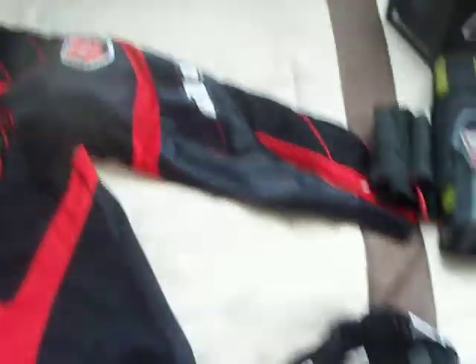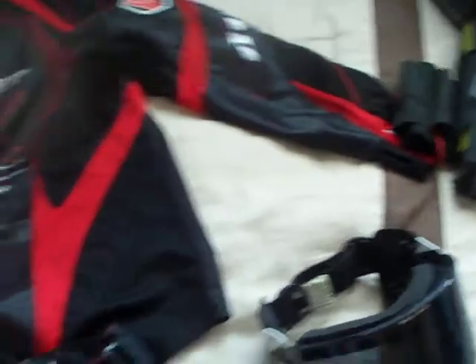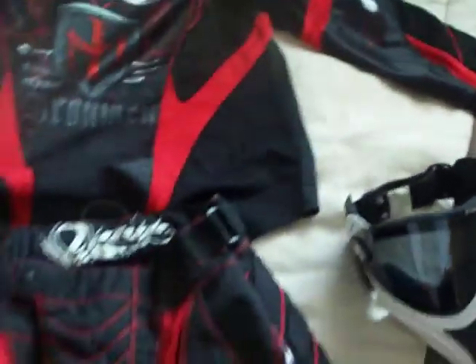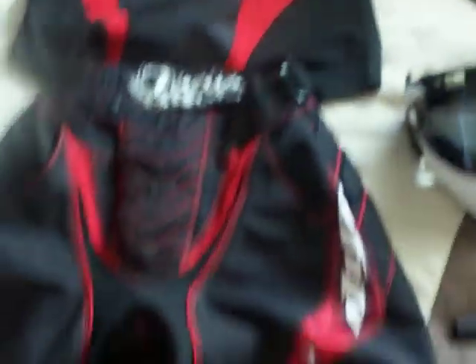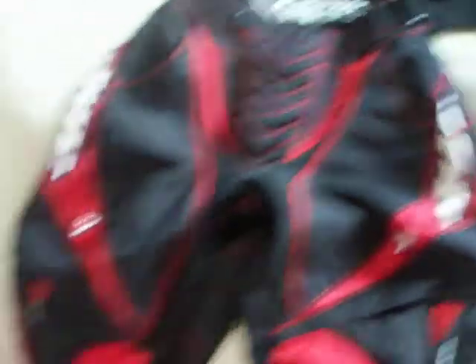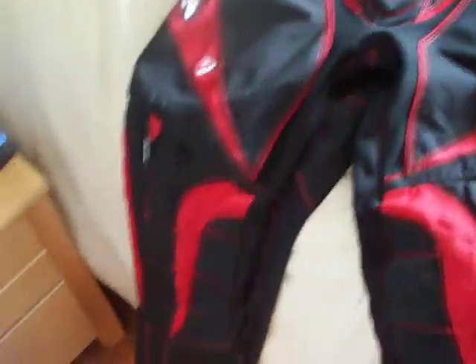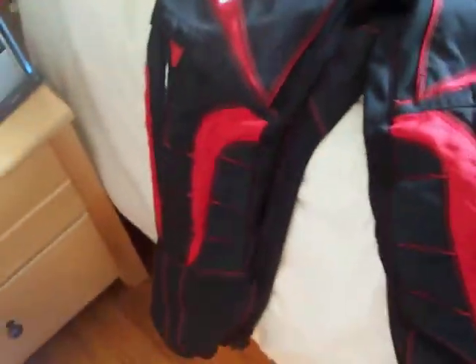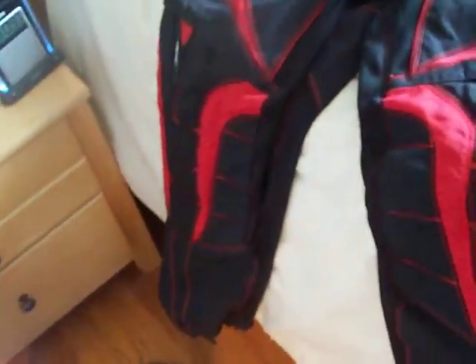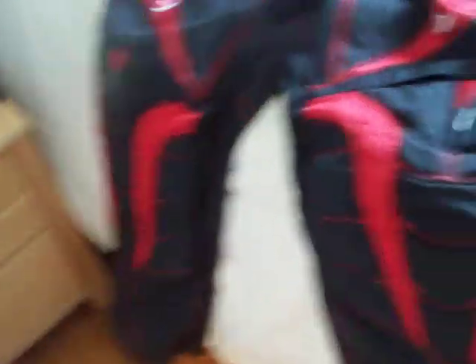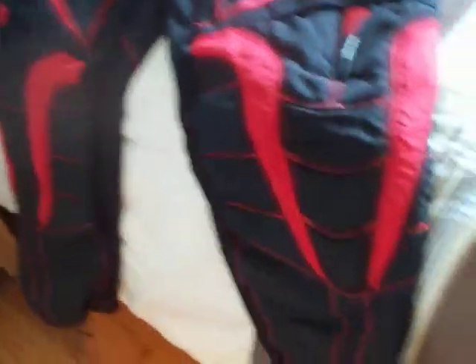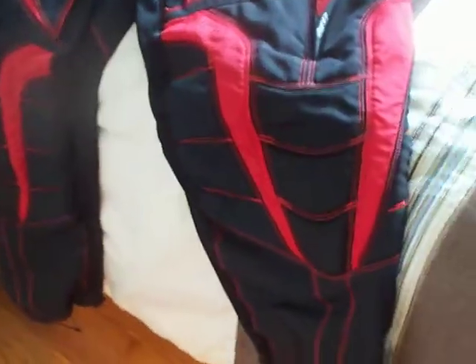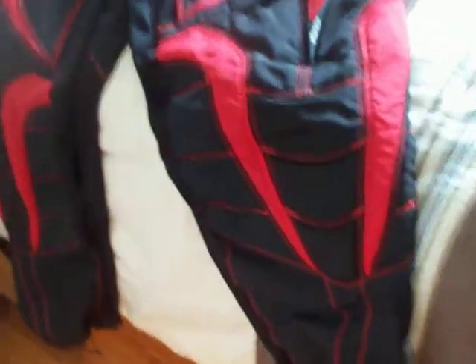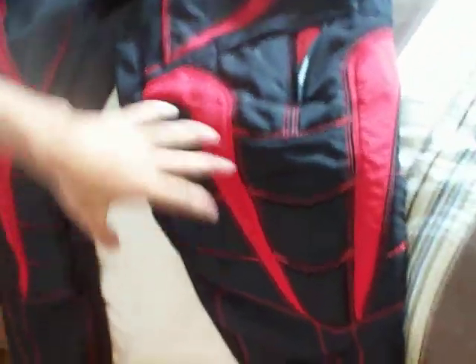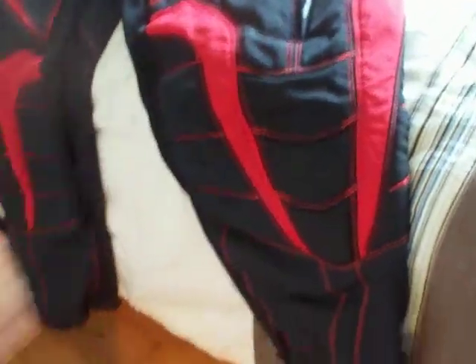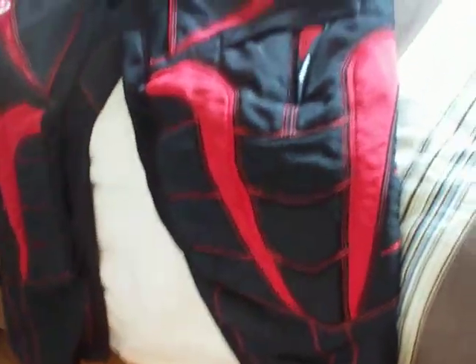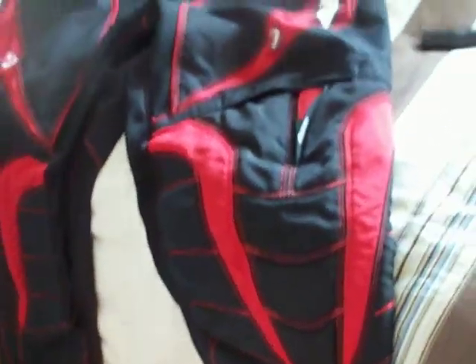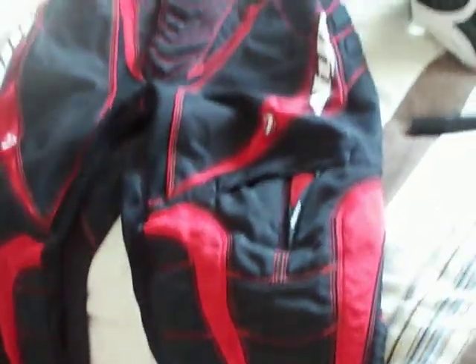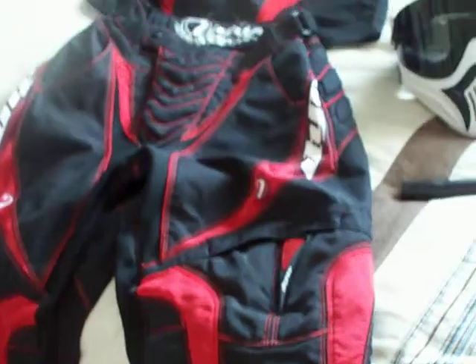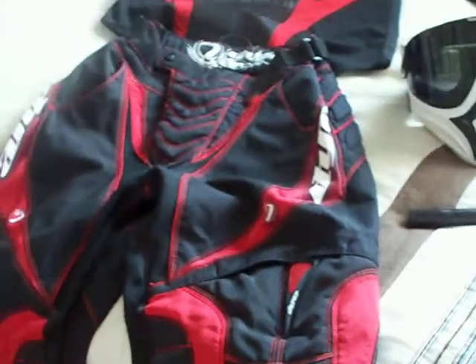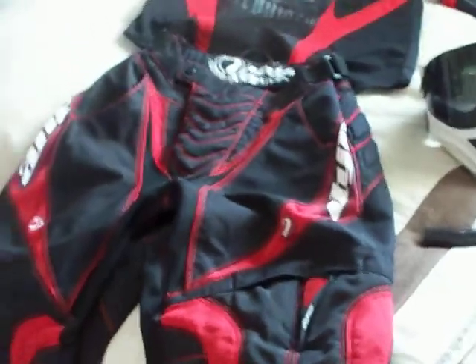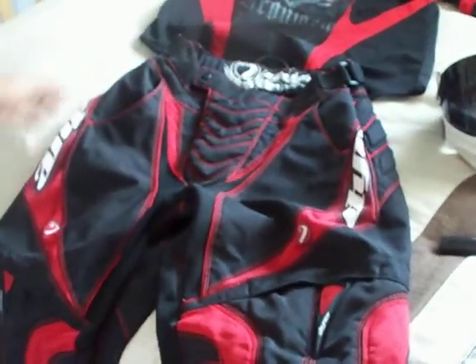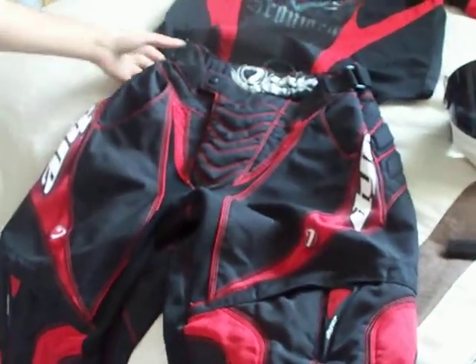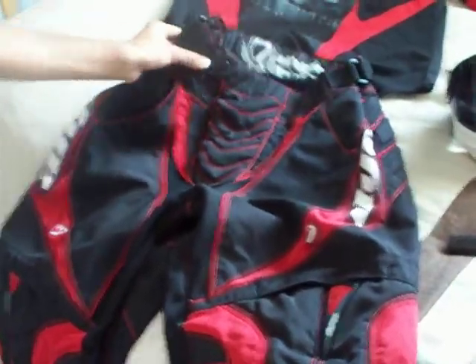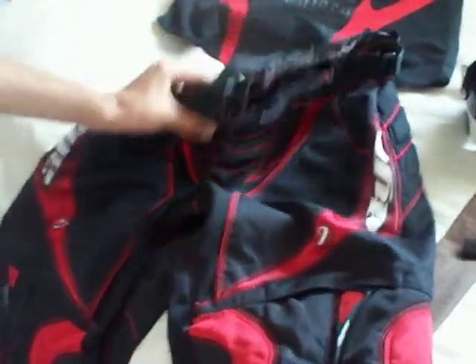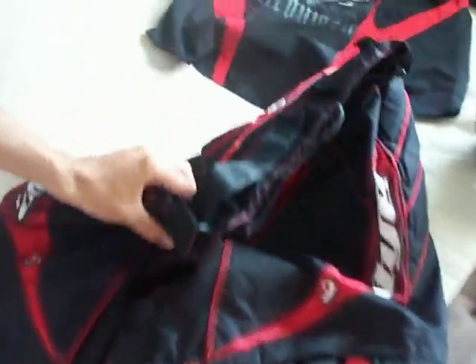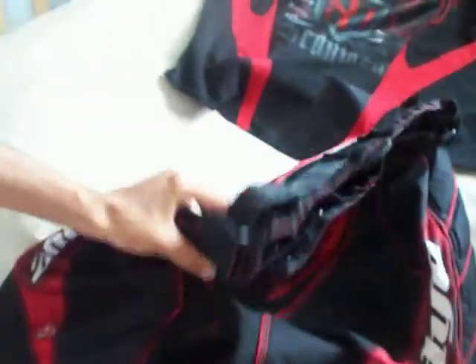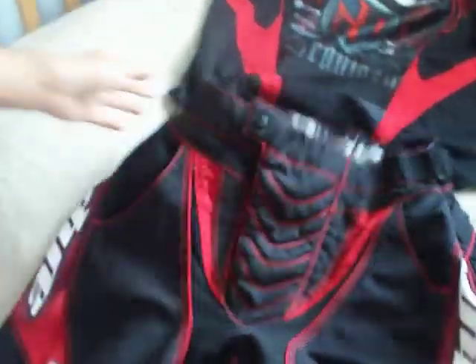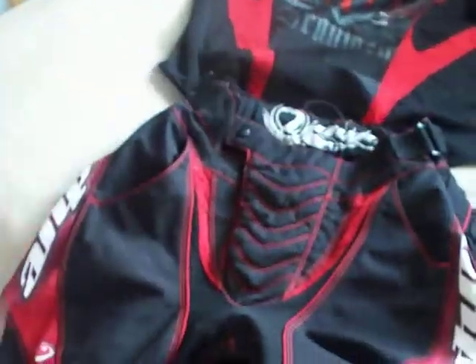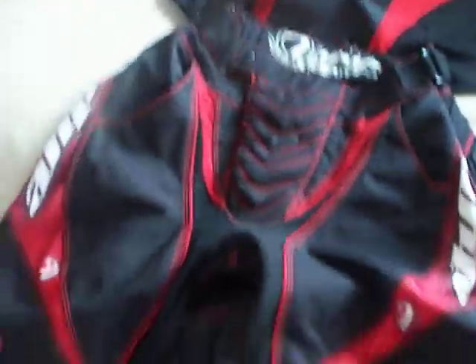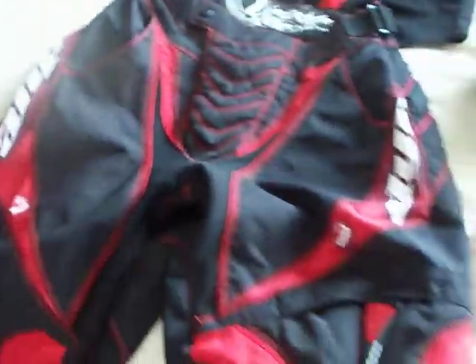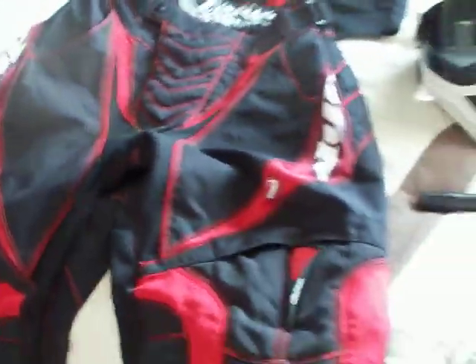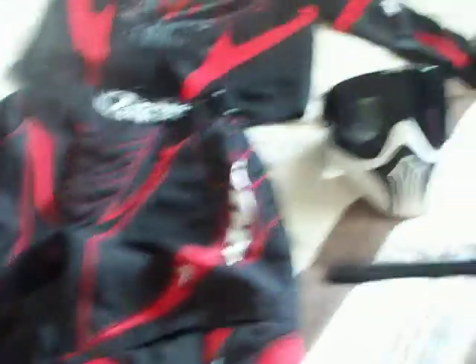These are my Dye C8 pants. They're really well padded around the knees, really good for when you're sliding in. Adjustable straps around the waist, and yeah, great pants.